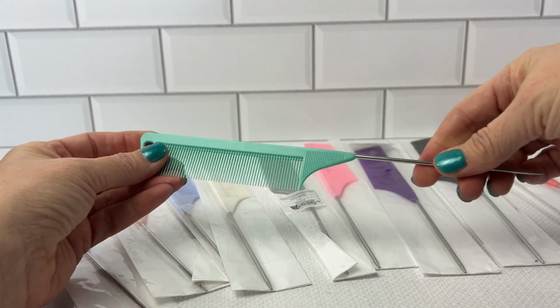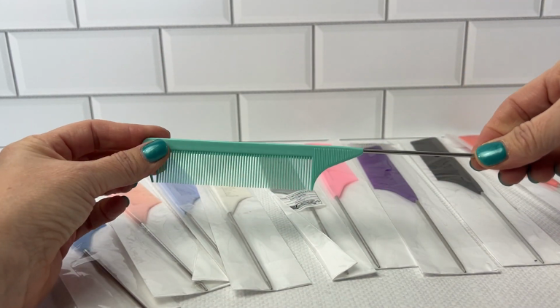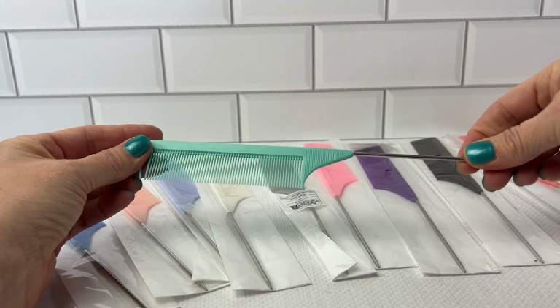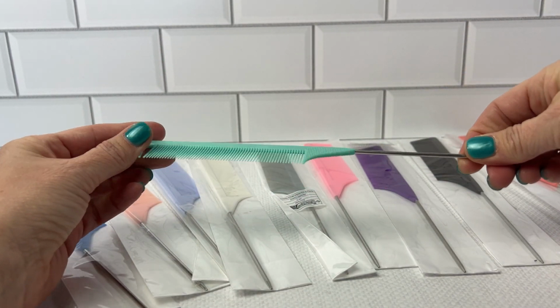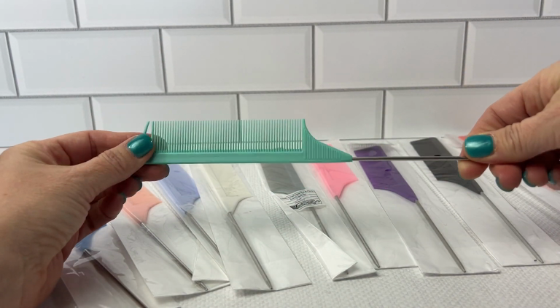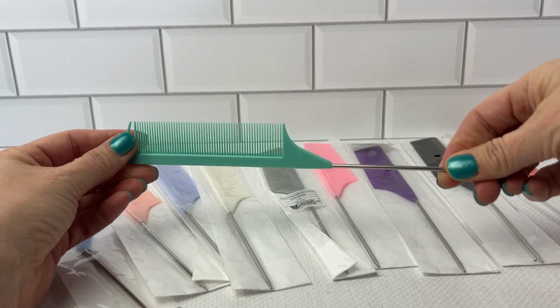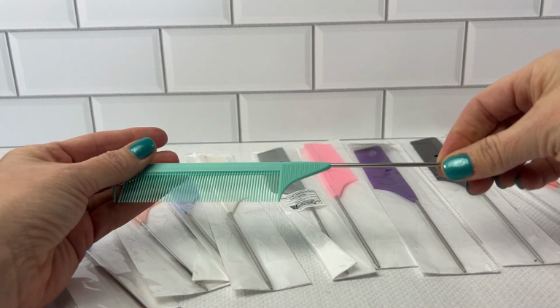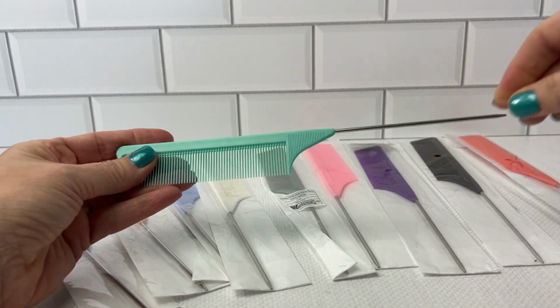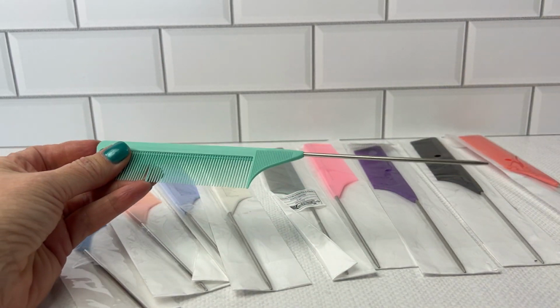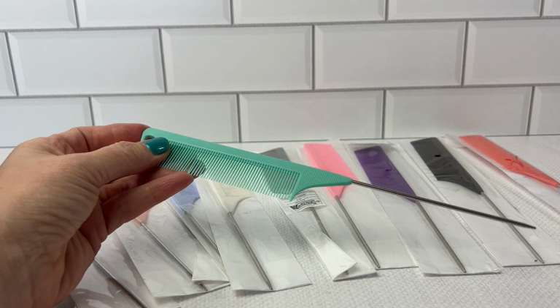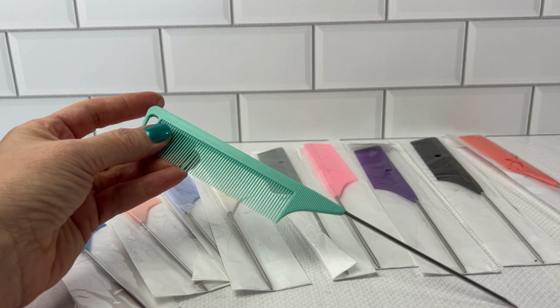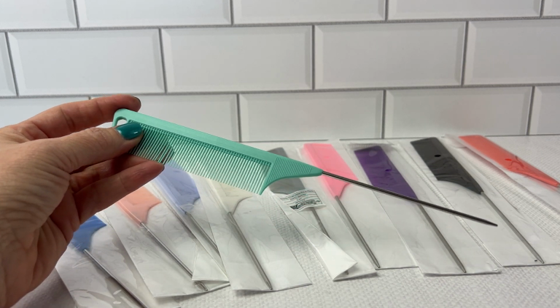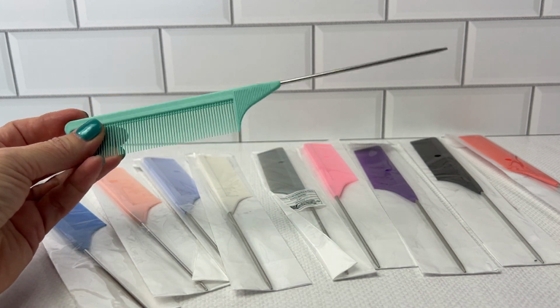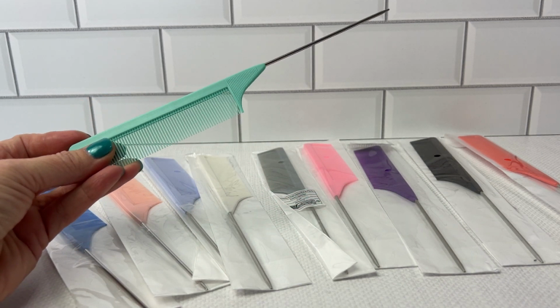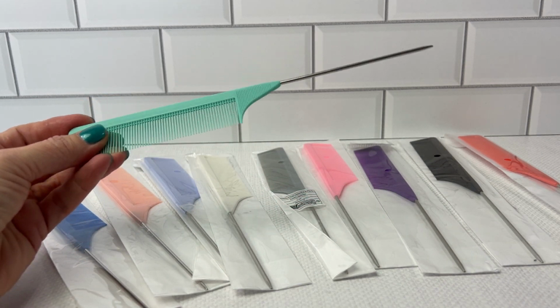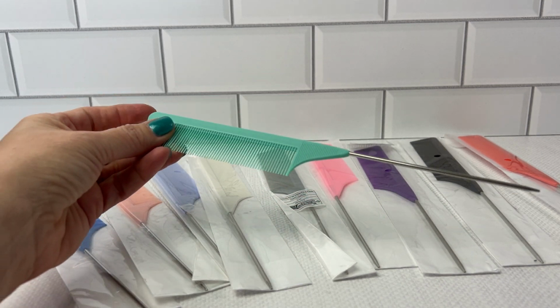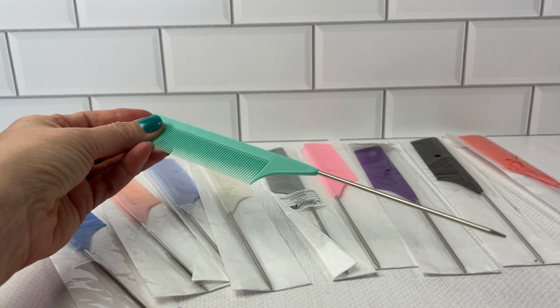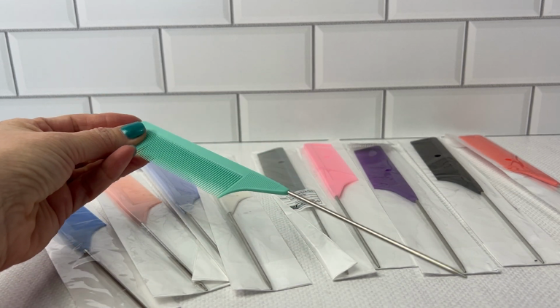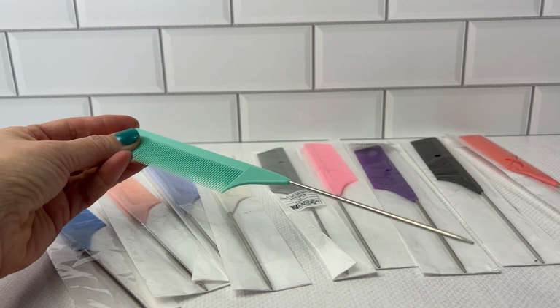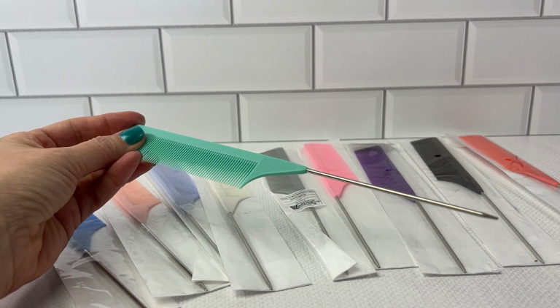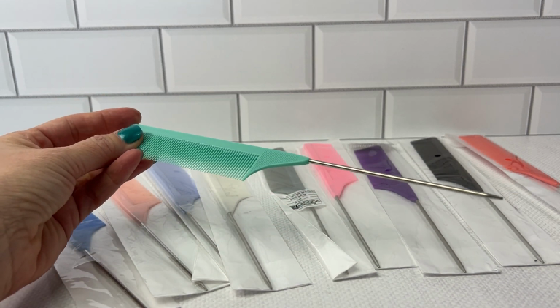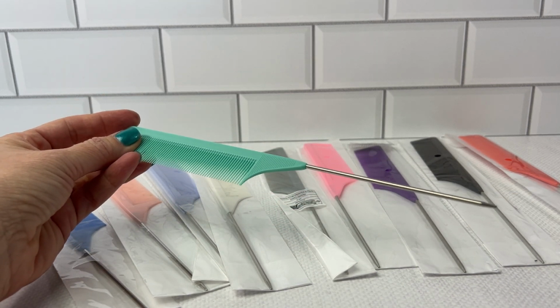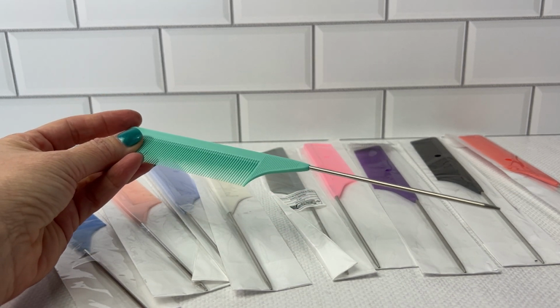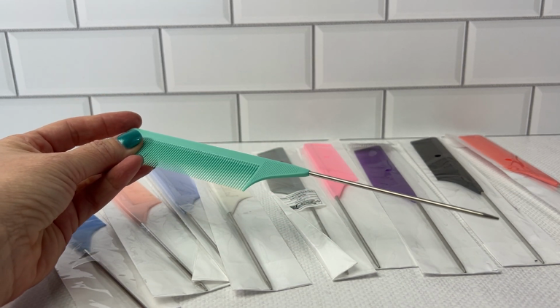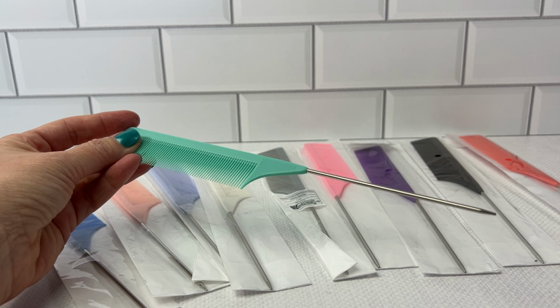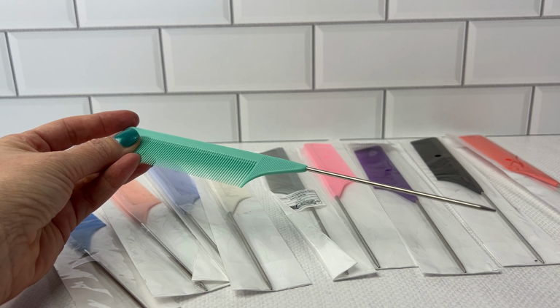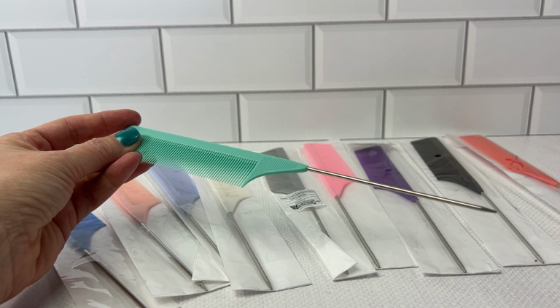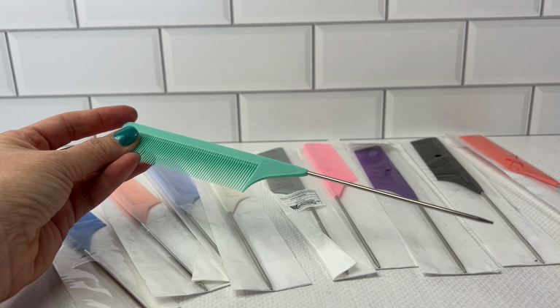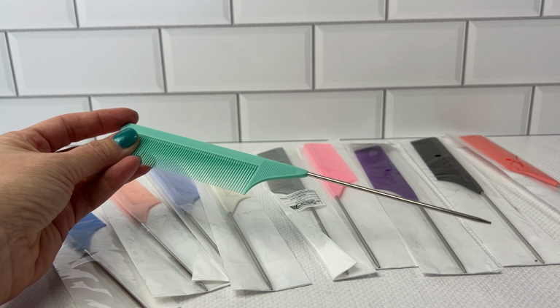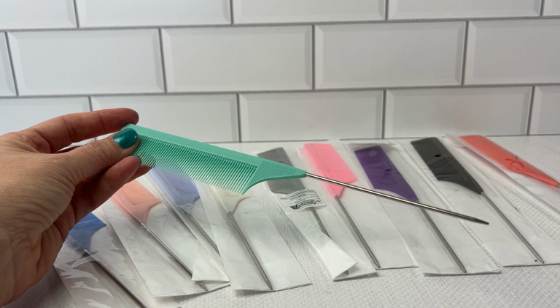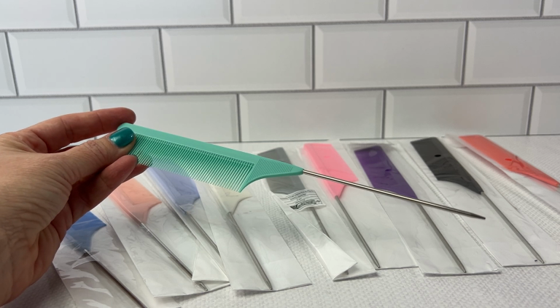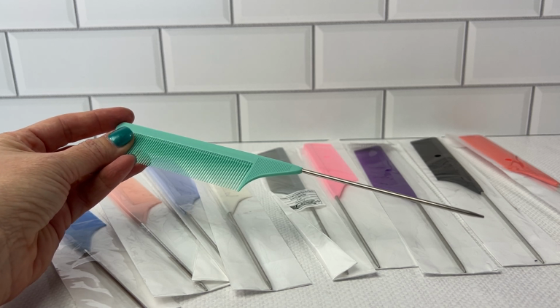And my son, he uses this just for a quick comb. But I highly recommend this 10-pack of rat tail combs.